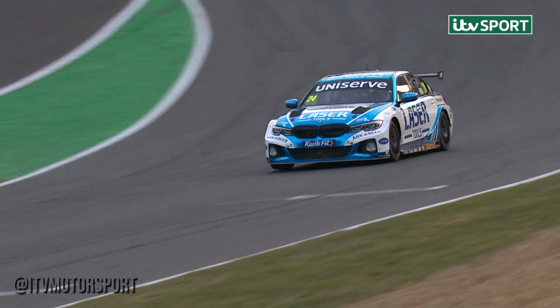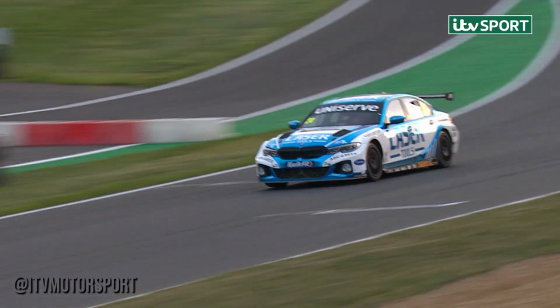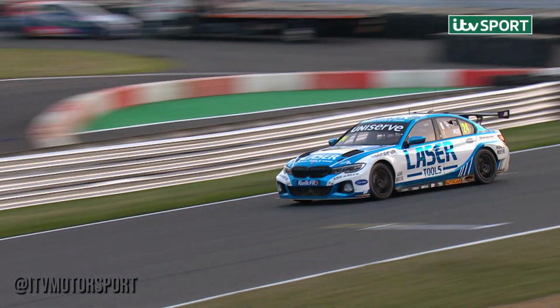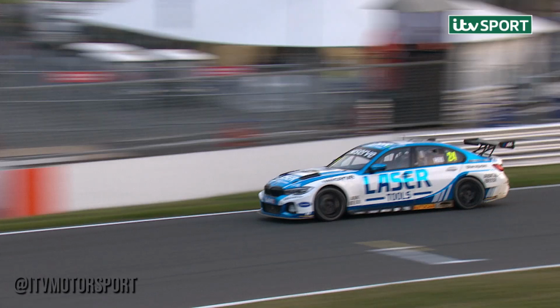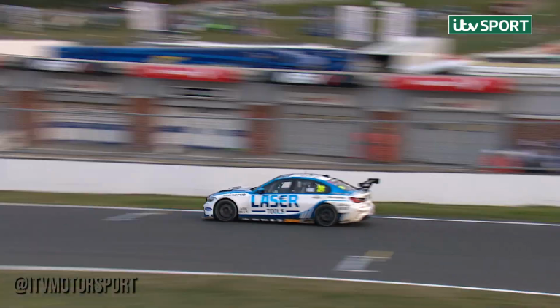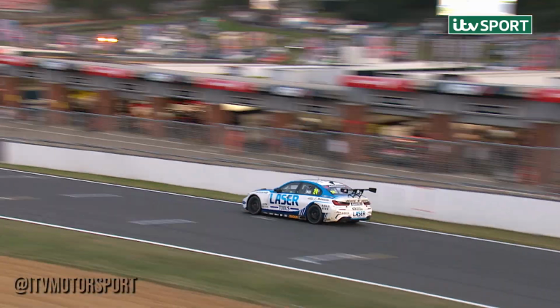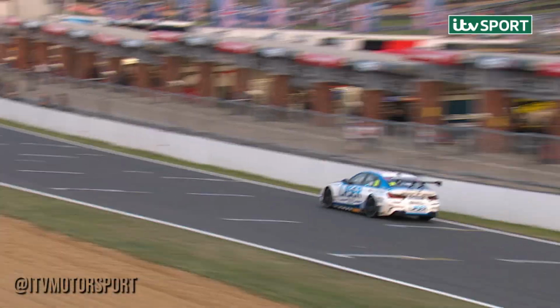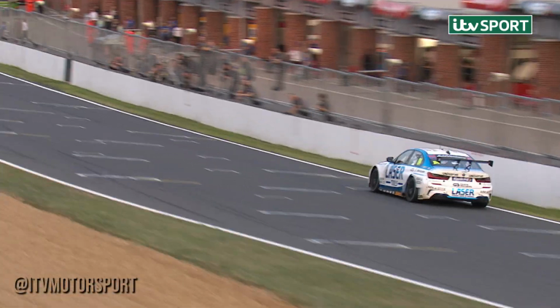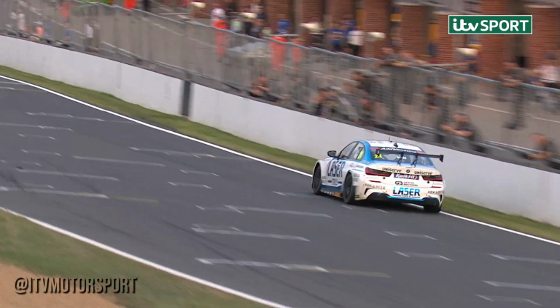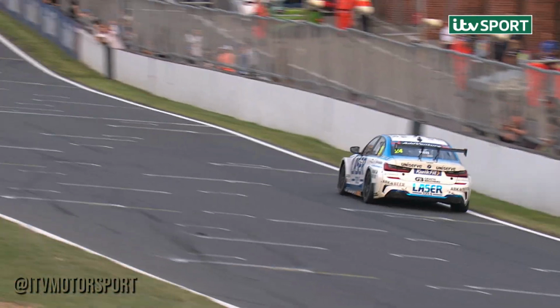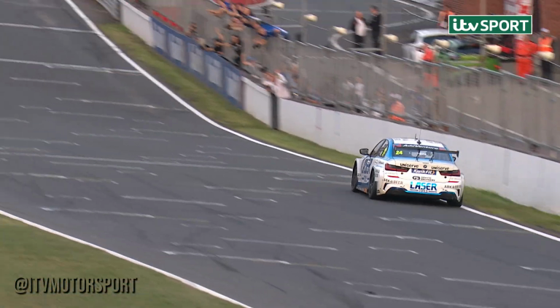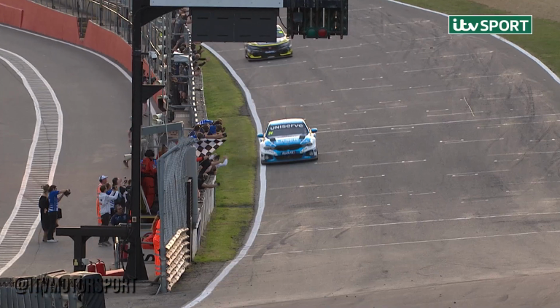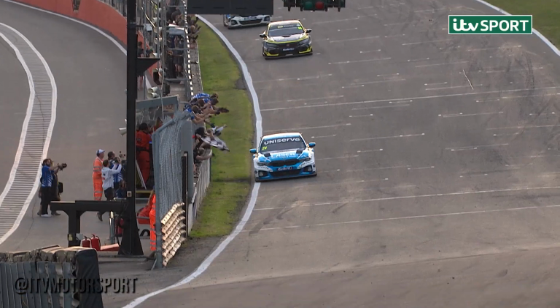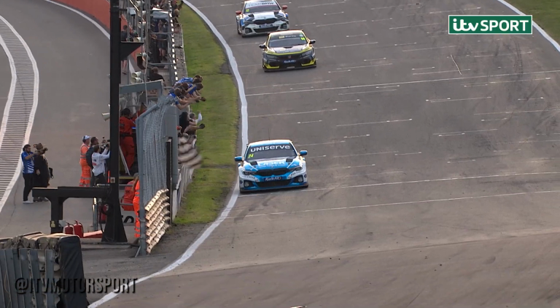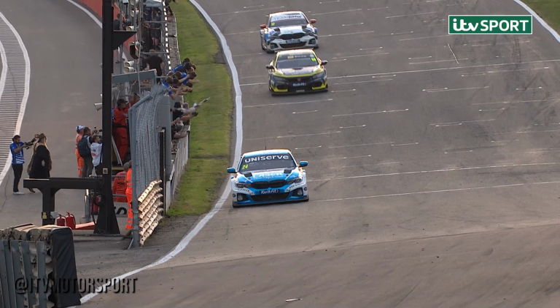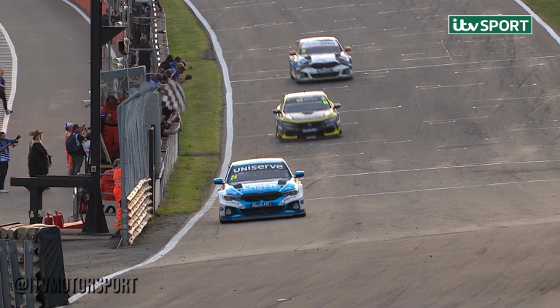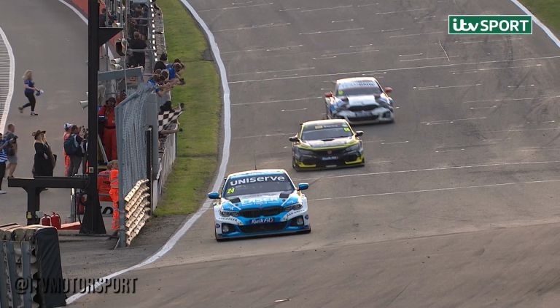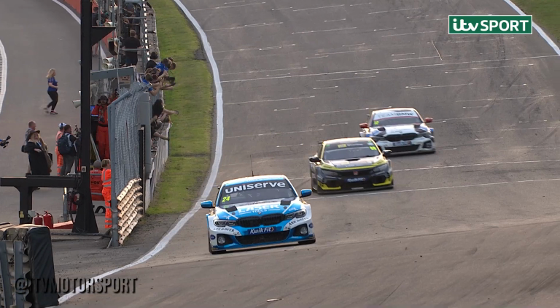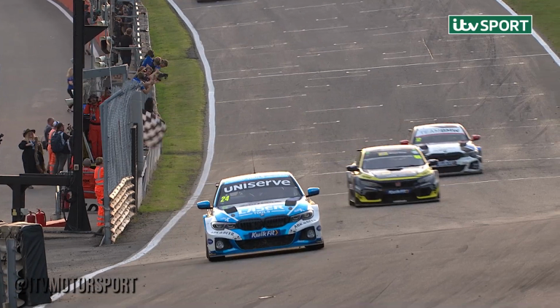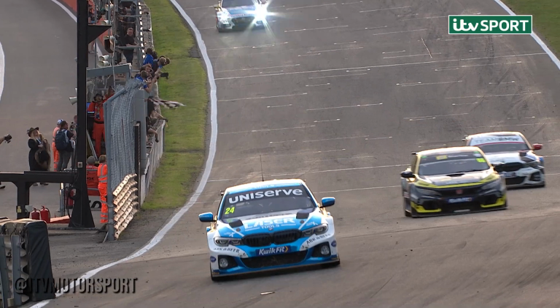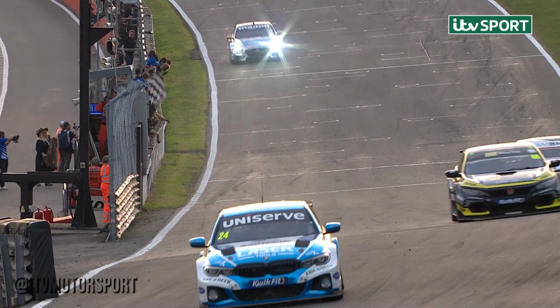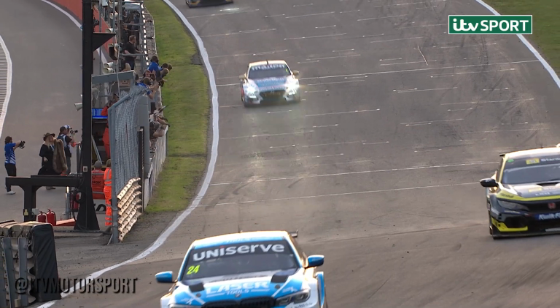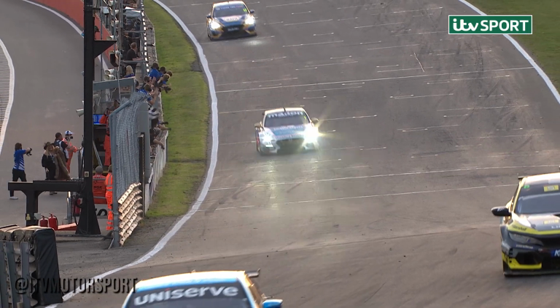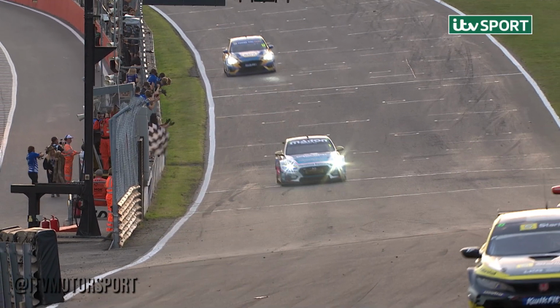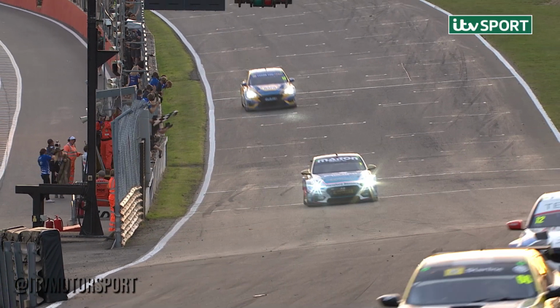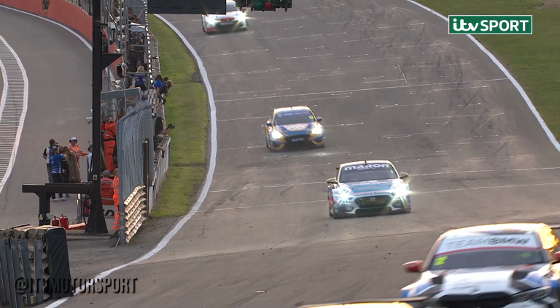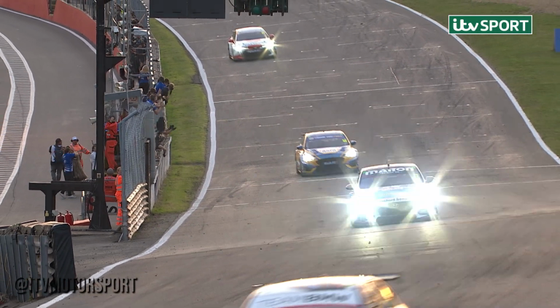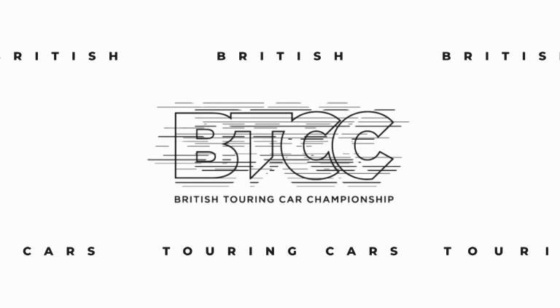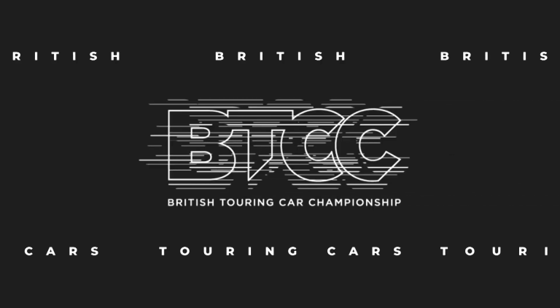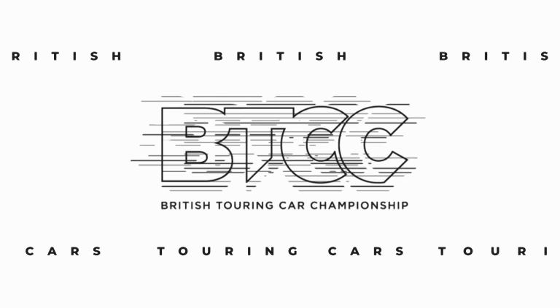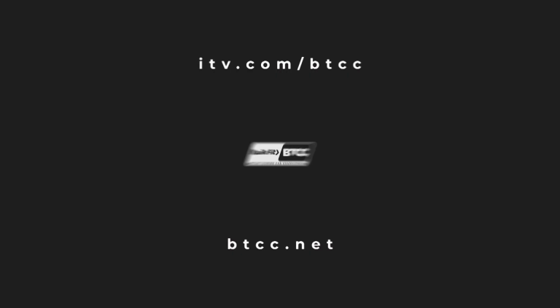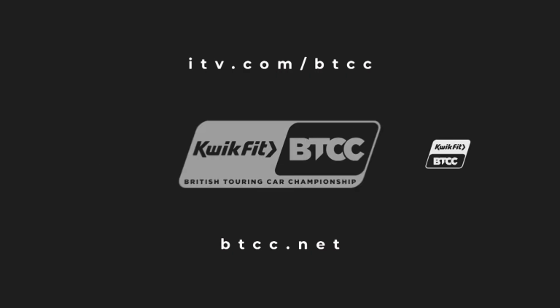The chequered flag is at the ready to bring an end to the 2023 QuickFit British Touring Car Championship season. The last race won by Jake Hill, Josh Cook second, third goes the way of Stephen Jelley.